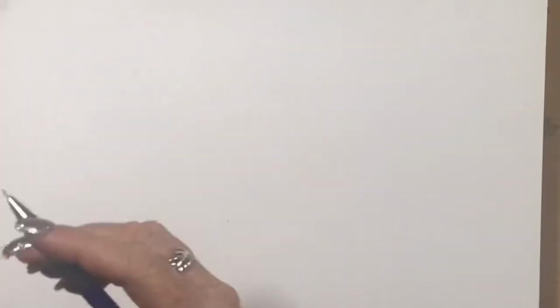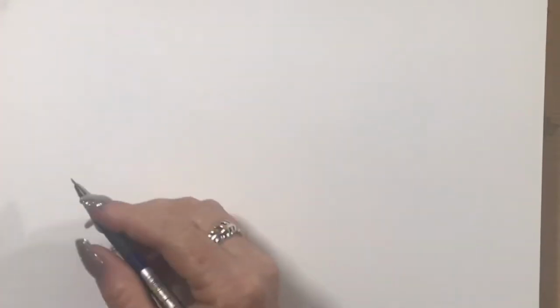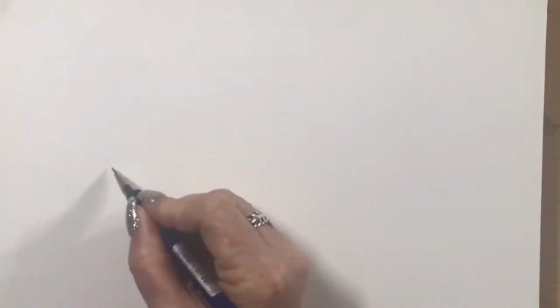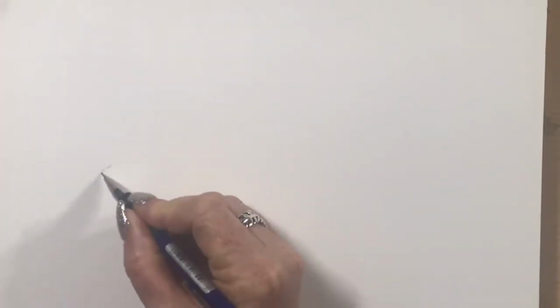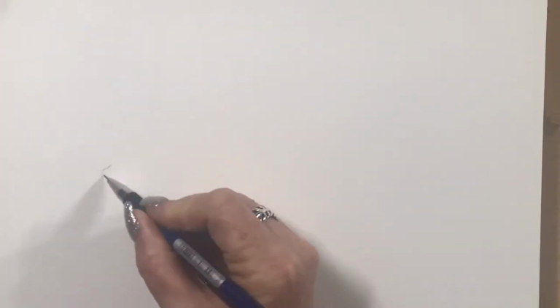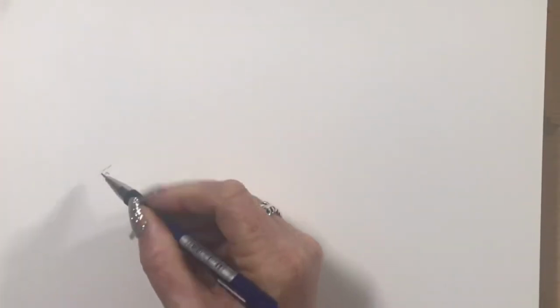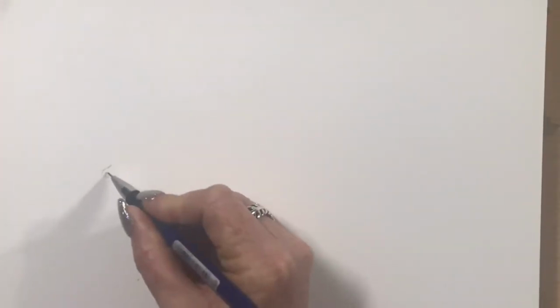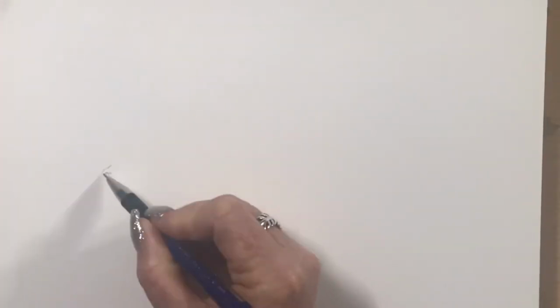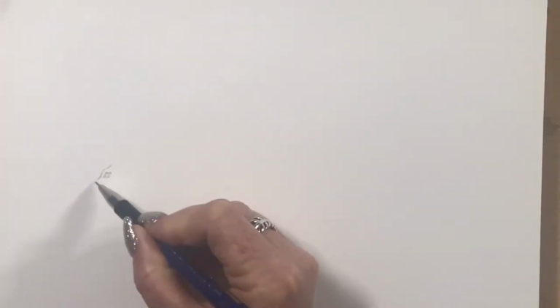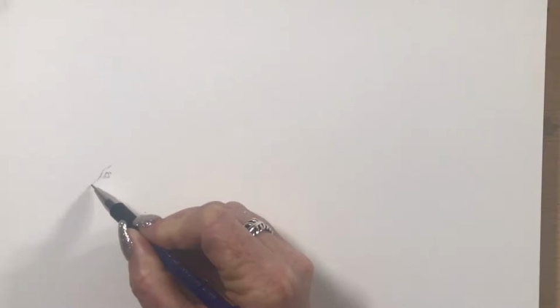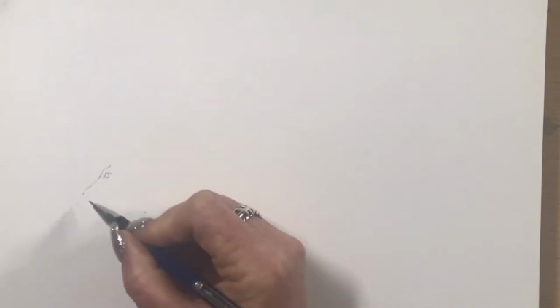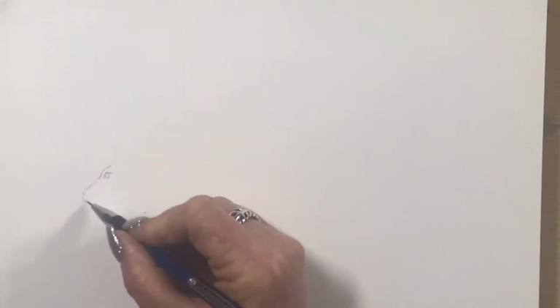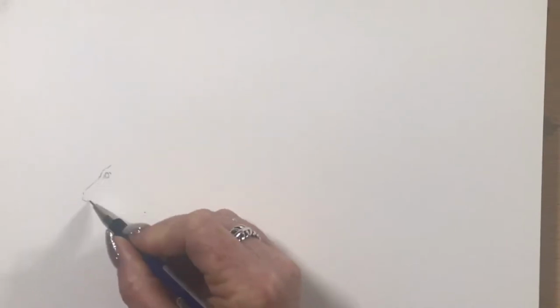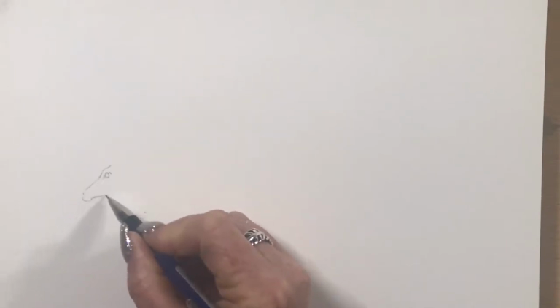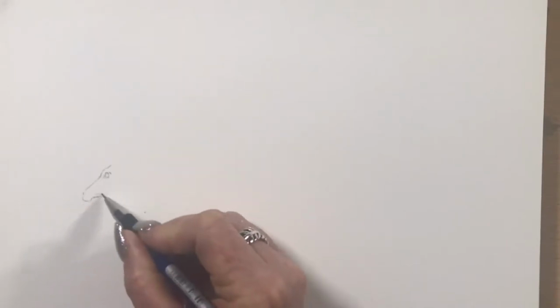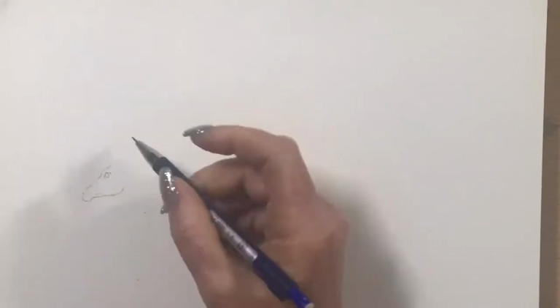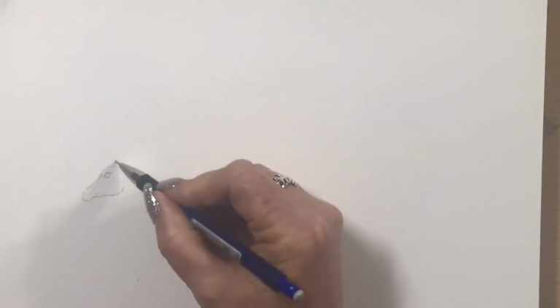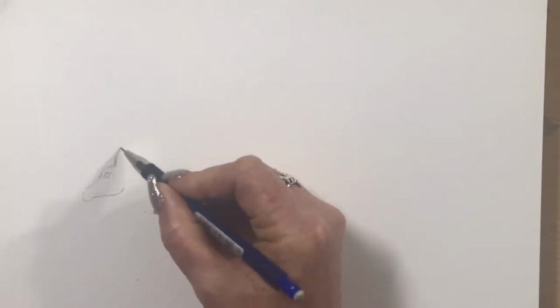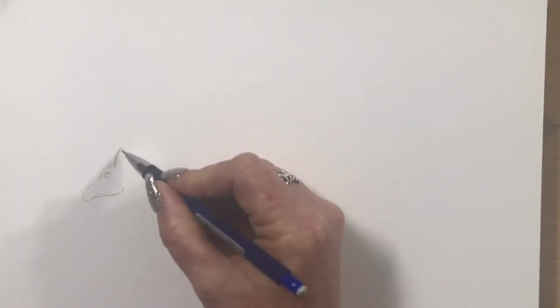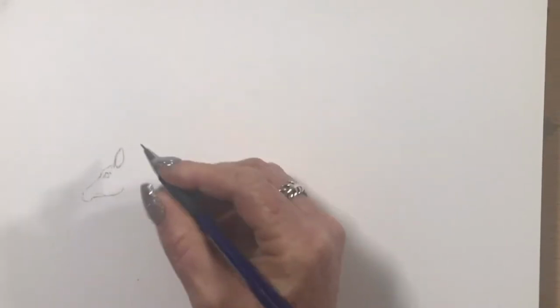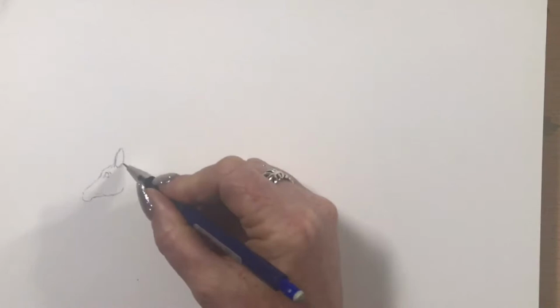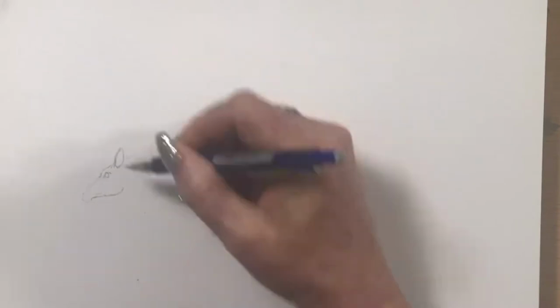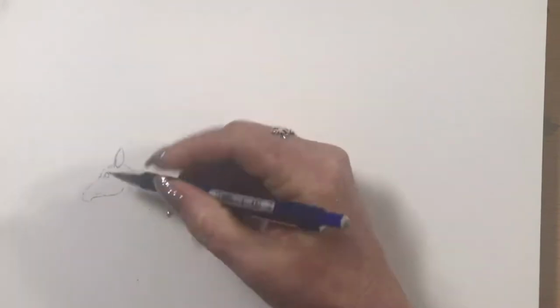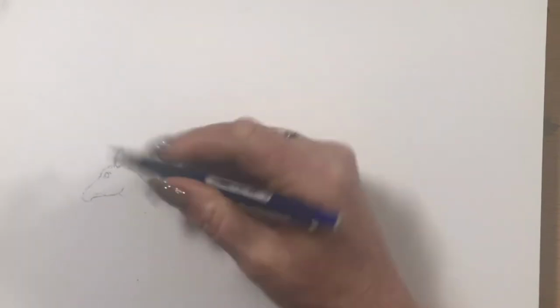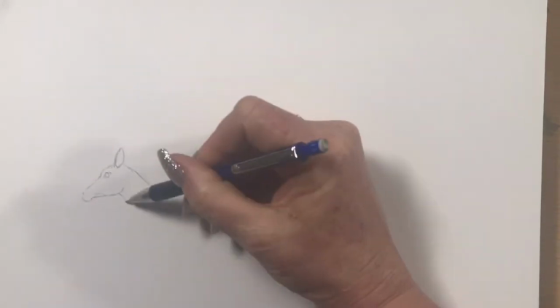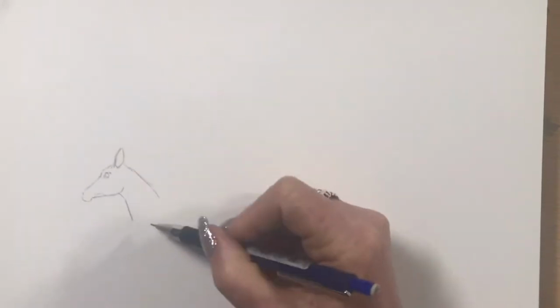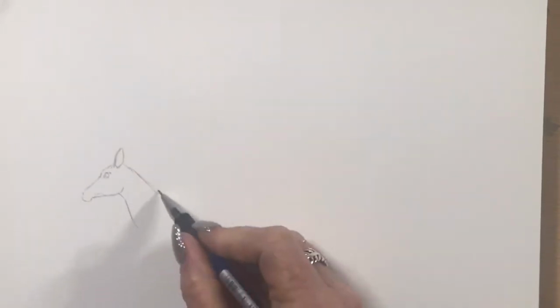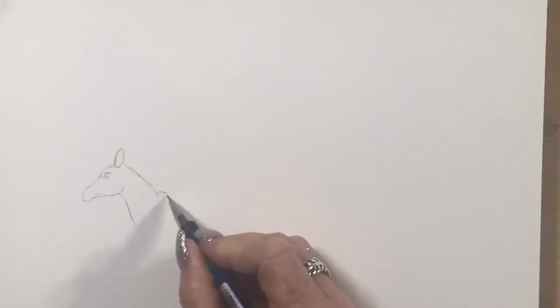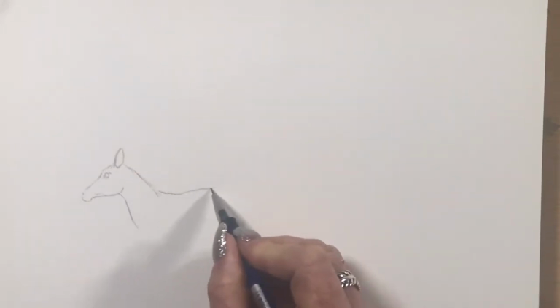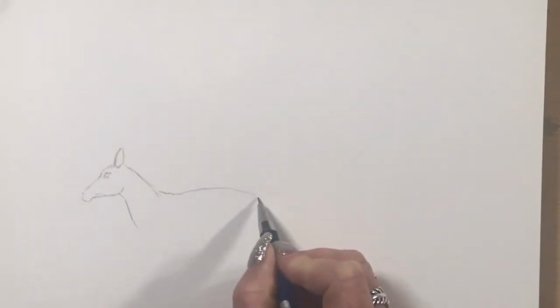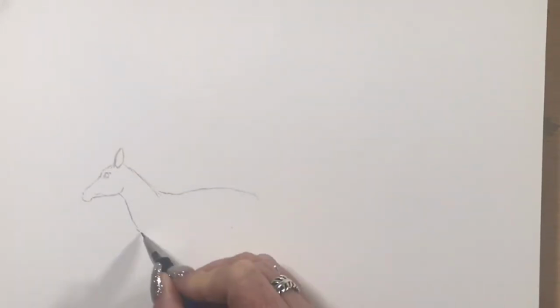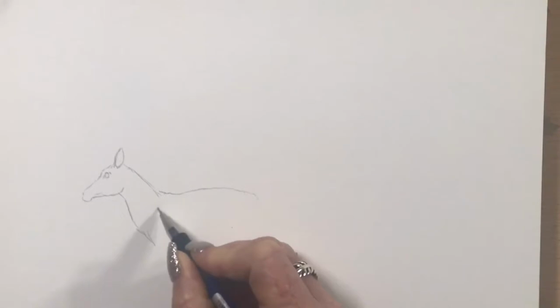Hi guys, it's Jen here and welcome to Jen's World About Art. Today I'm doing a watercolour and gouache sketch of antelope and zebra, in my Stillman and Byrne A4 watercolour book with smooth paper.